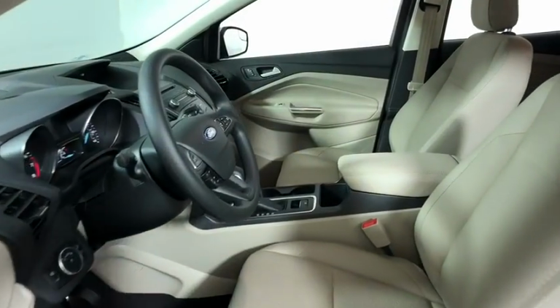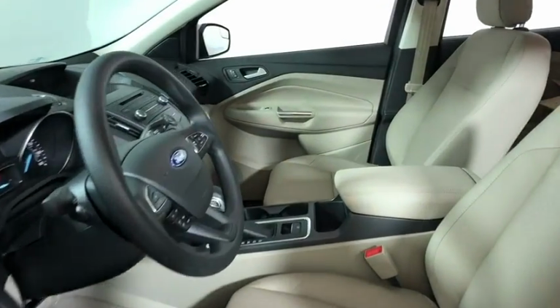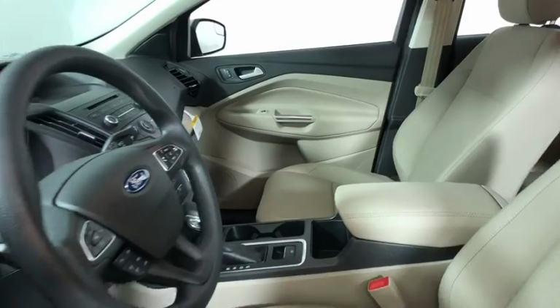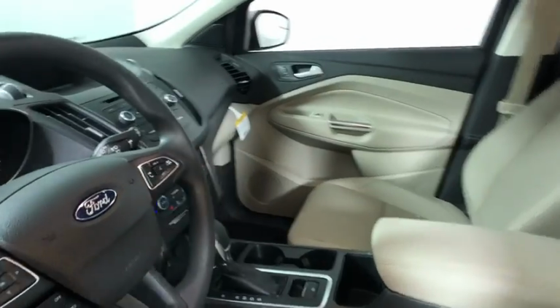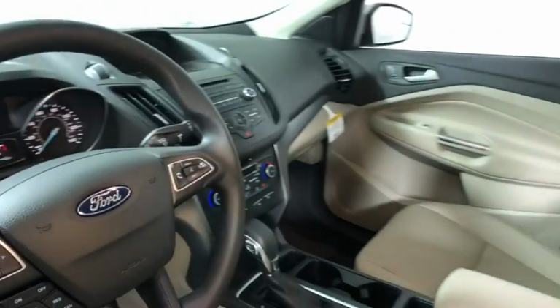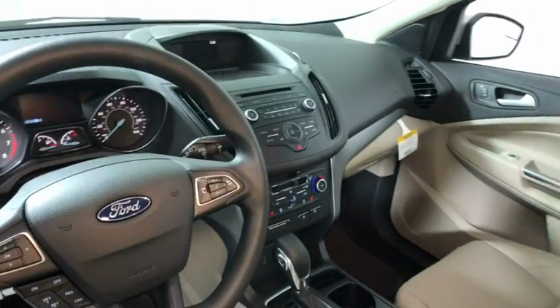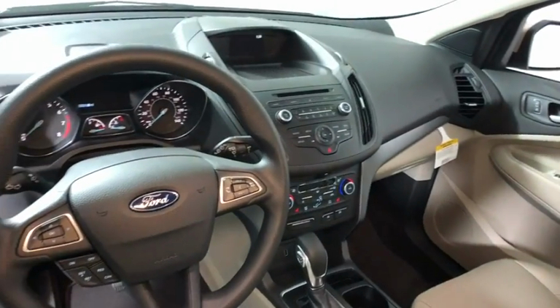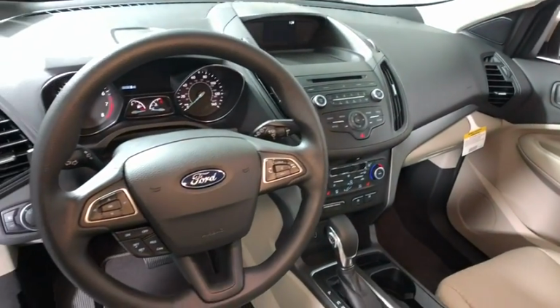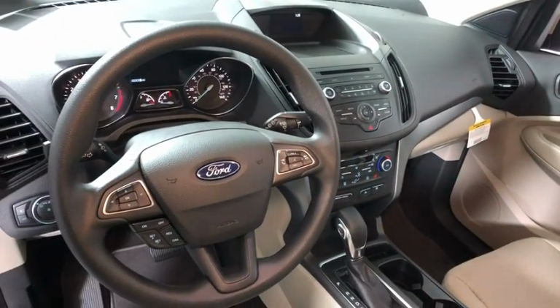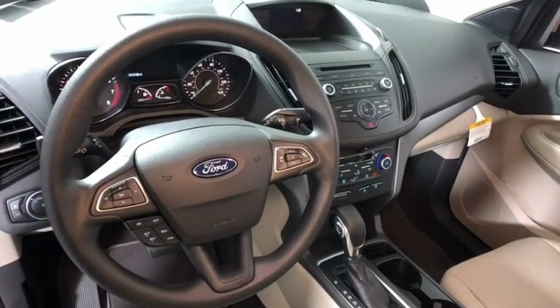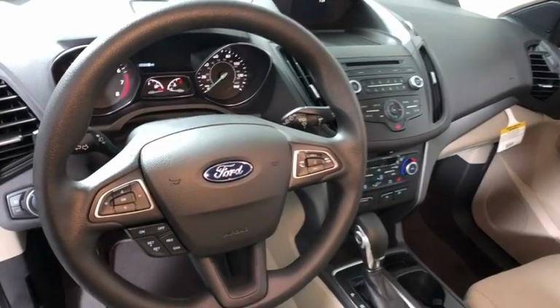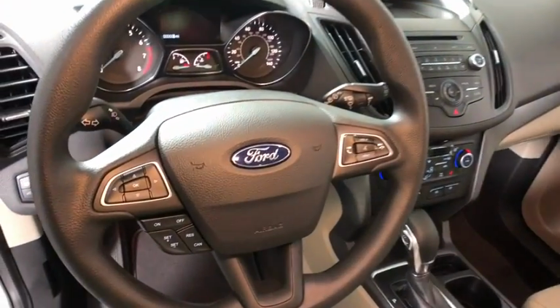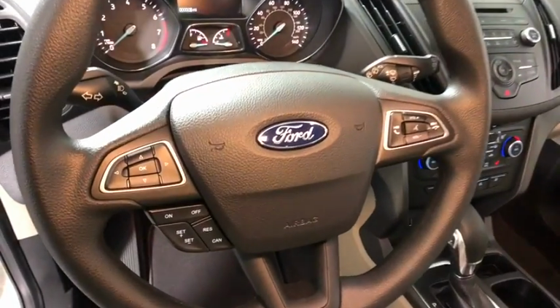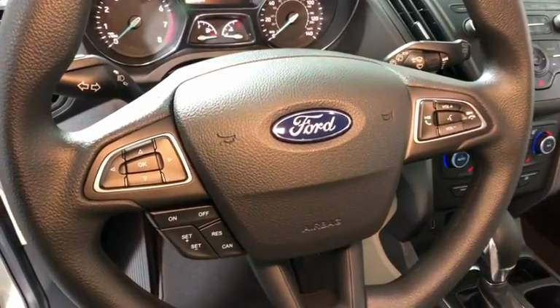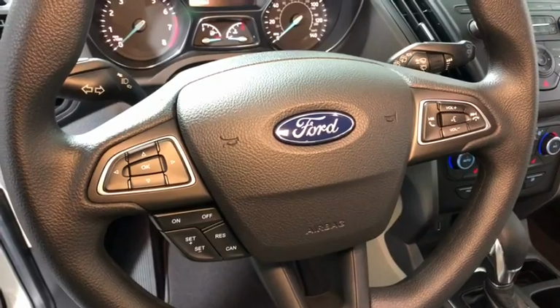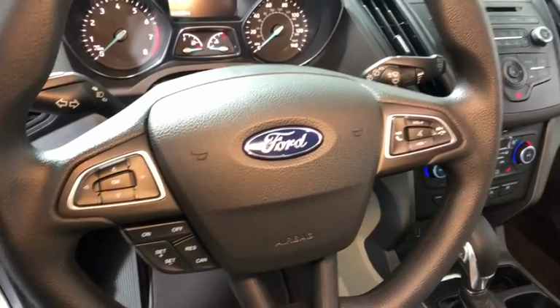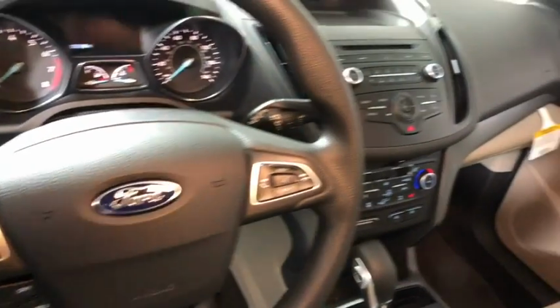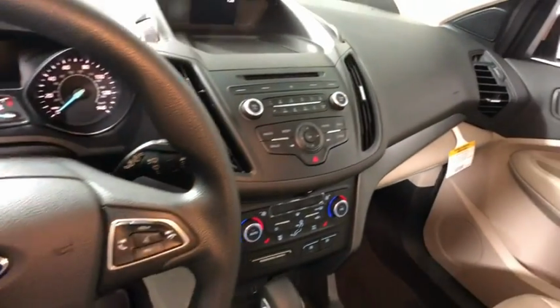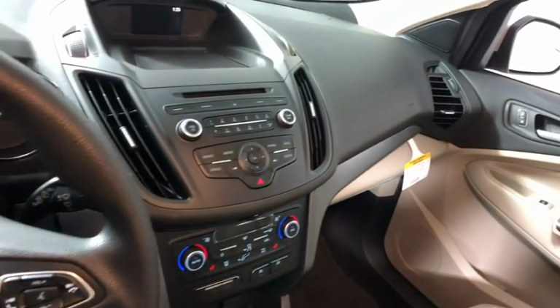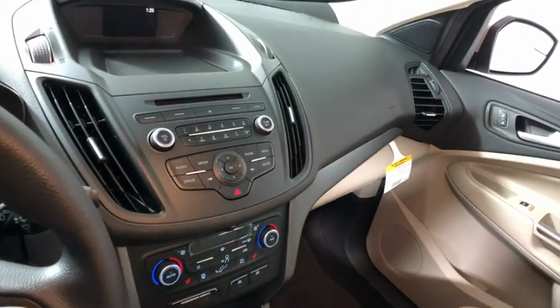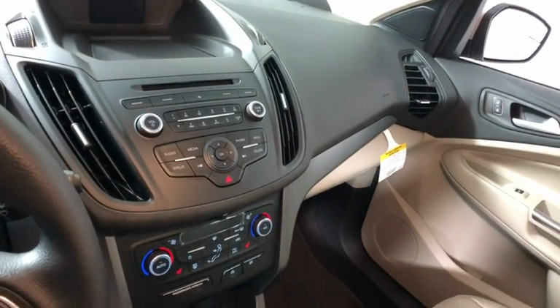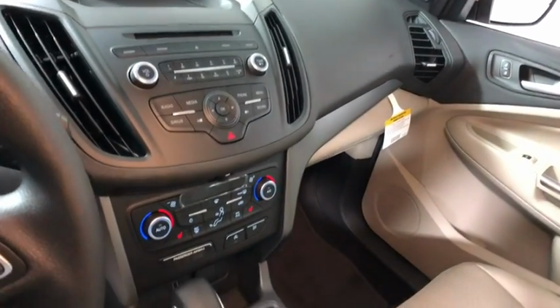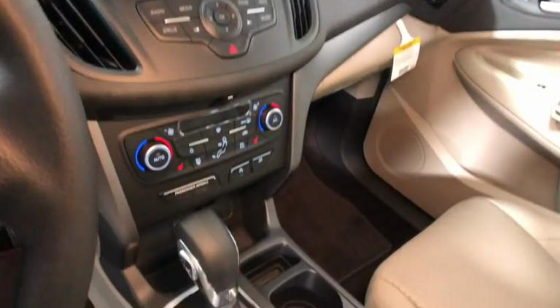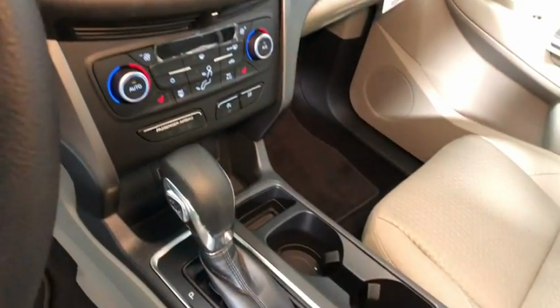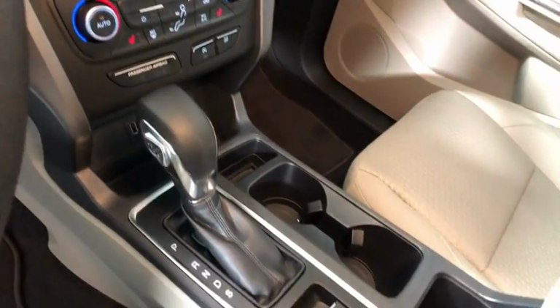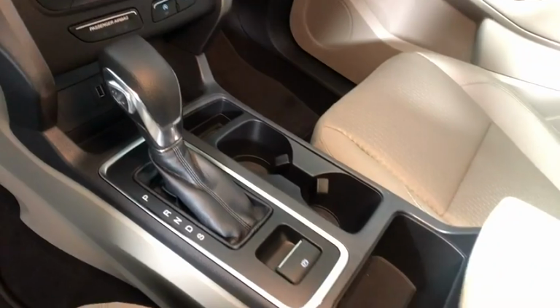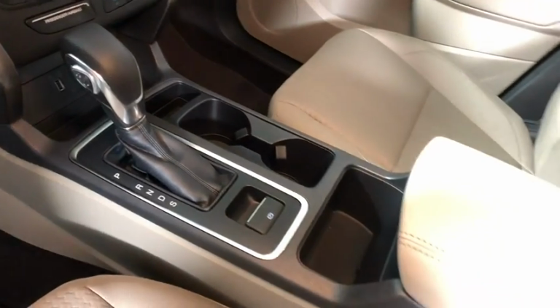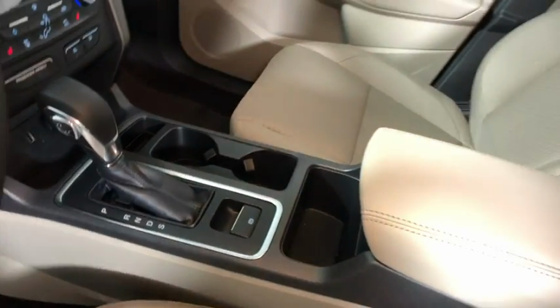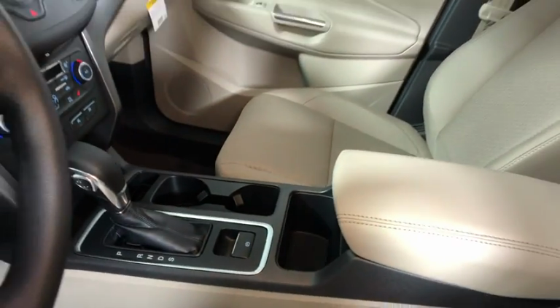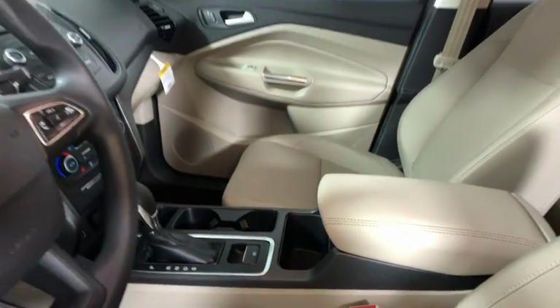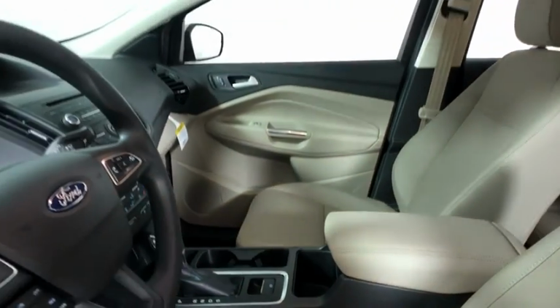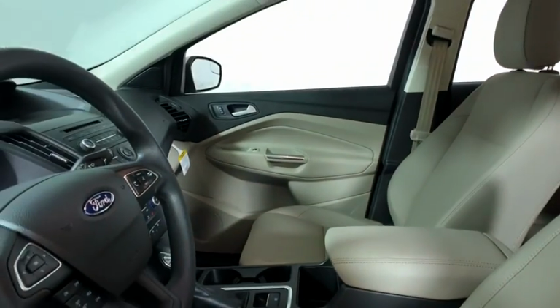Here are some of this vehicle's great options: traction control, dual airbags, power steering, alloy wheels, four-wheel disc brakes, electronic stability control, power windows, heated front seat, fog lights, rear window defroster.